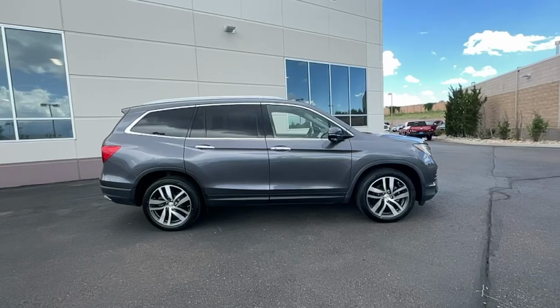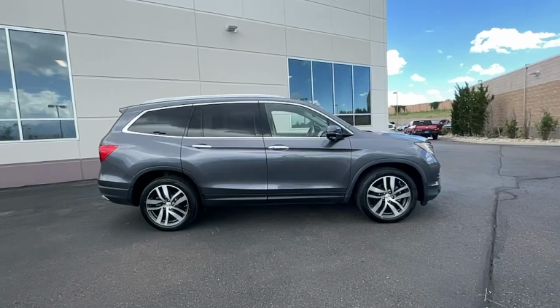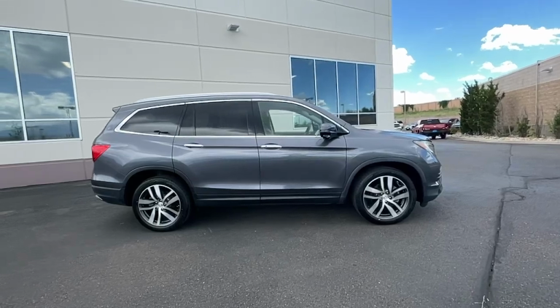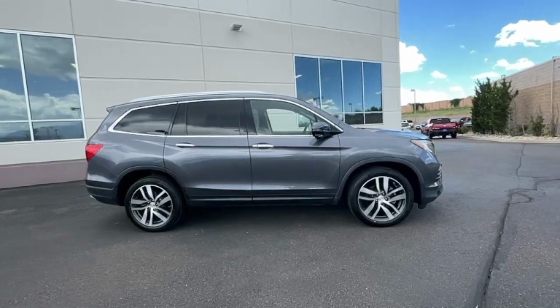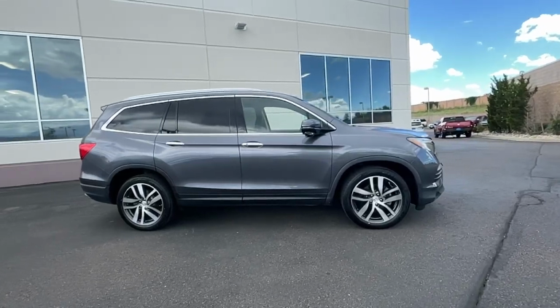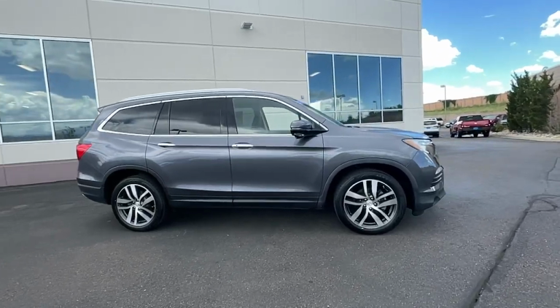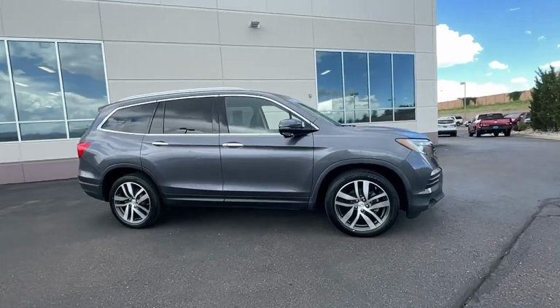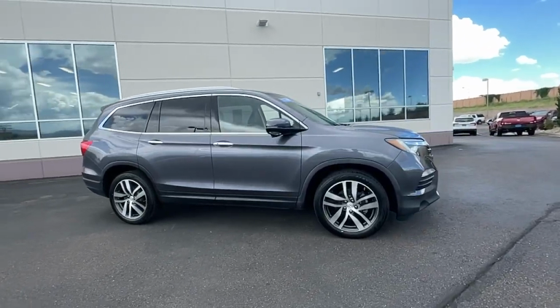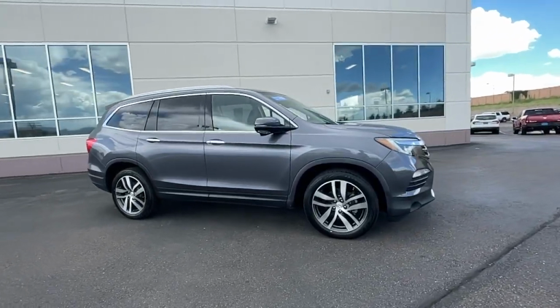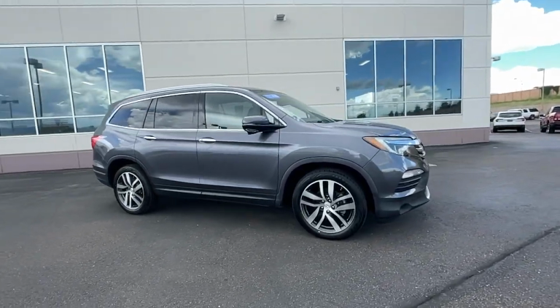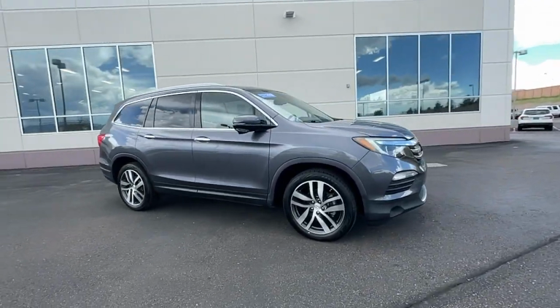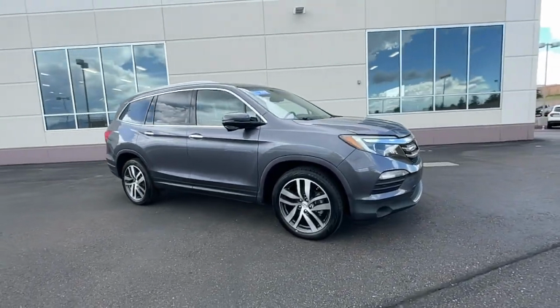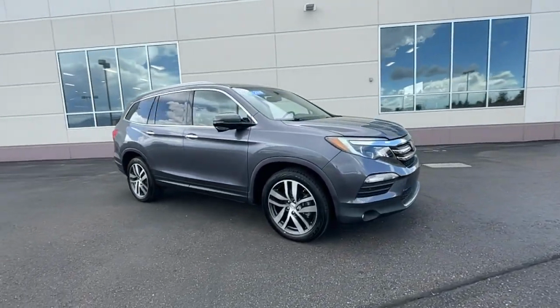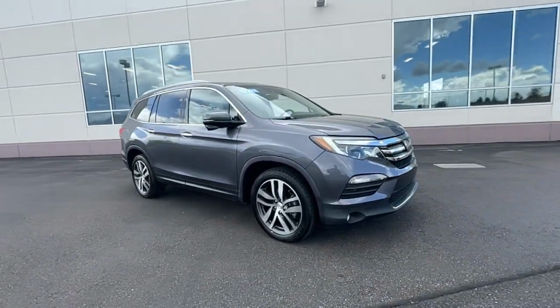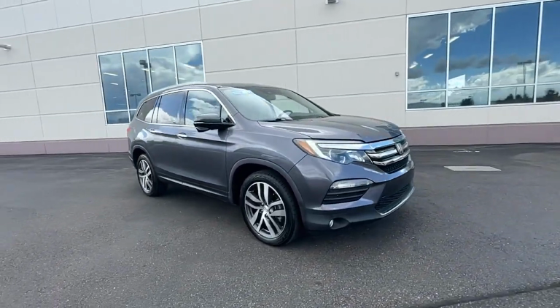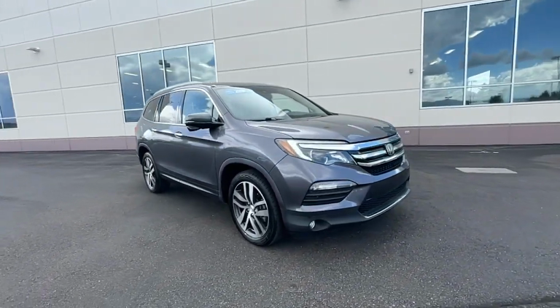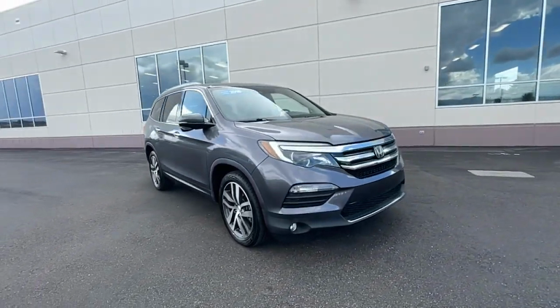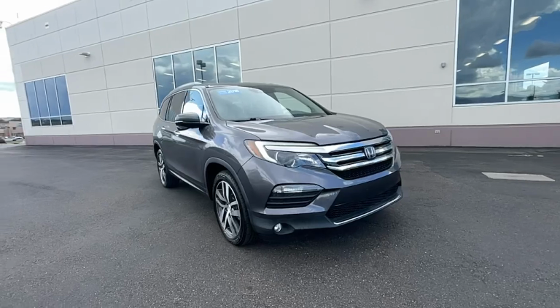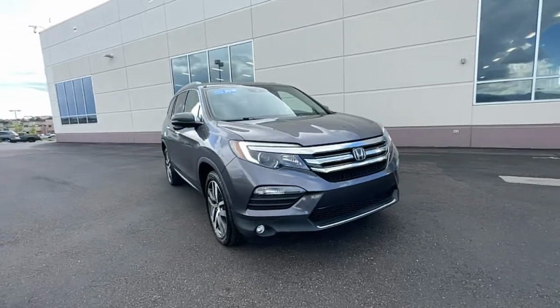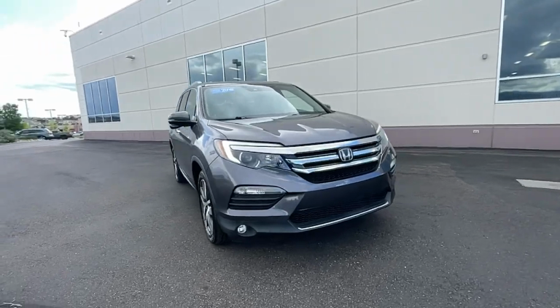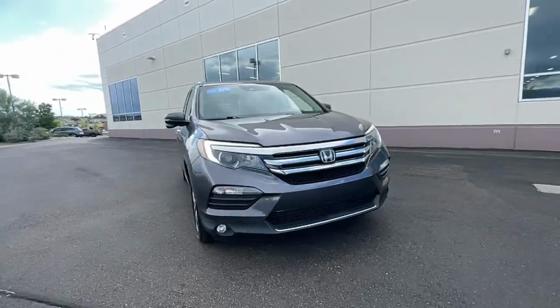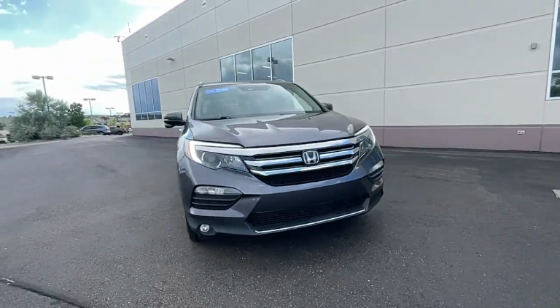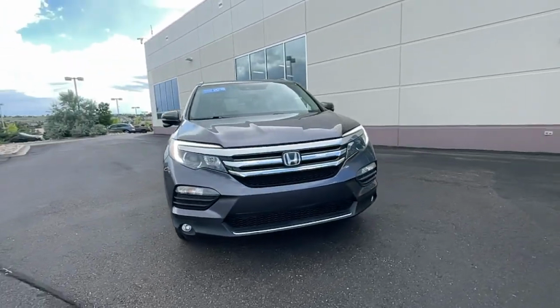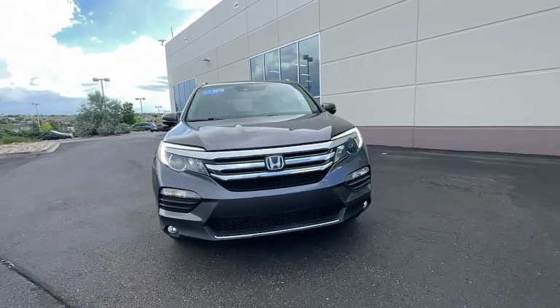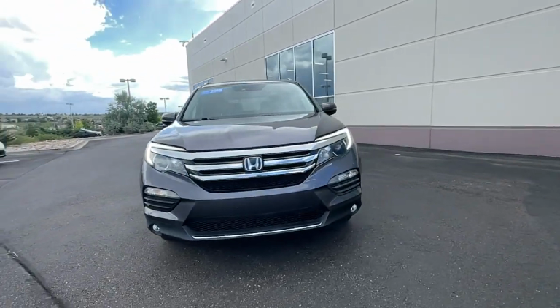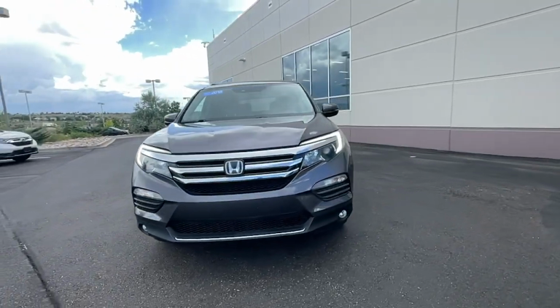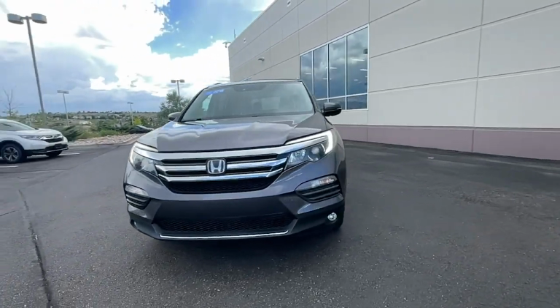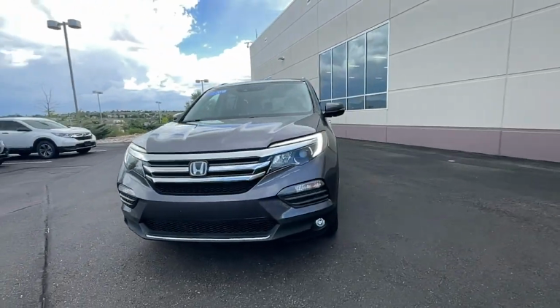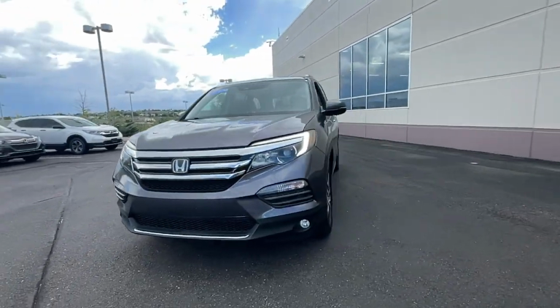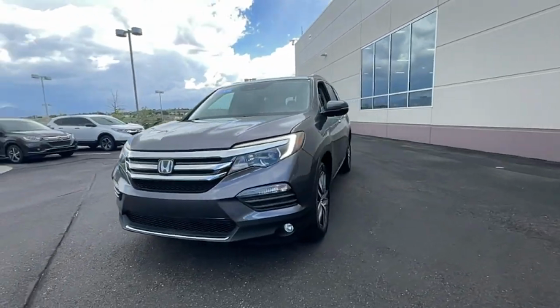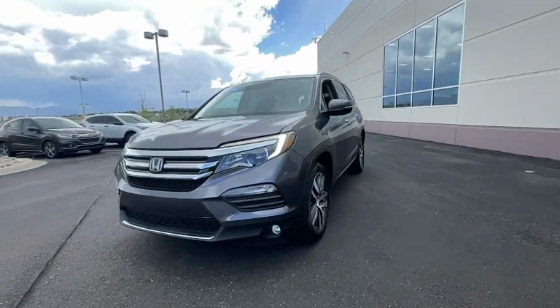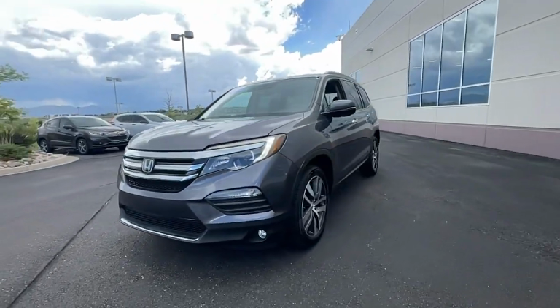Get into a car with value. 2018 Honda Pilot, with less than 80,000 miles on the odometer — this vehicle provides excellent value.